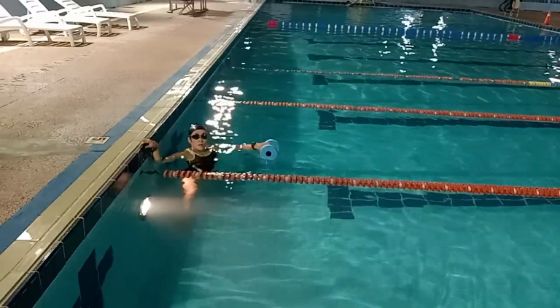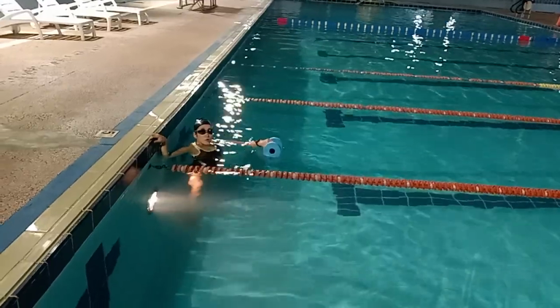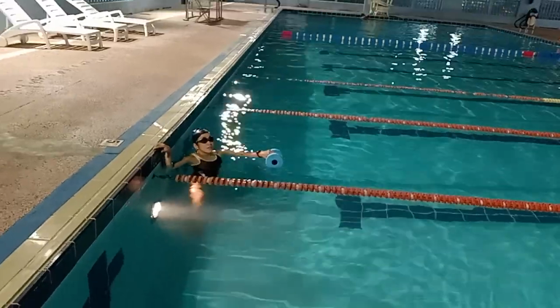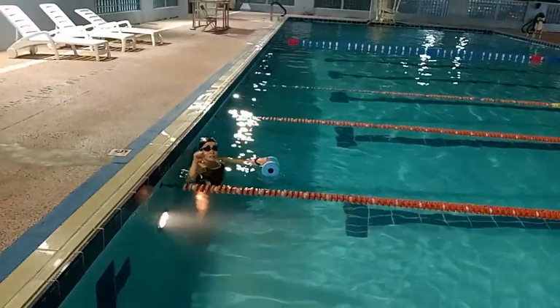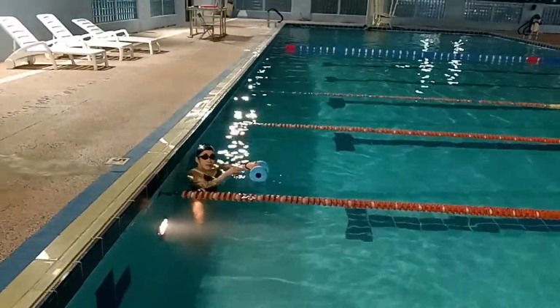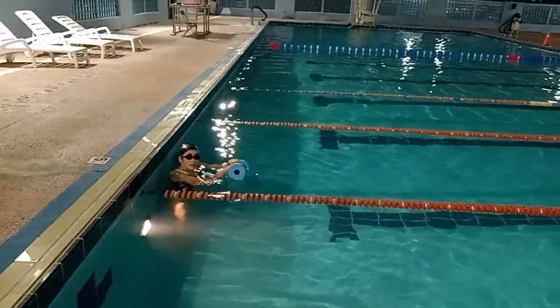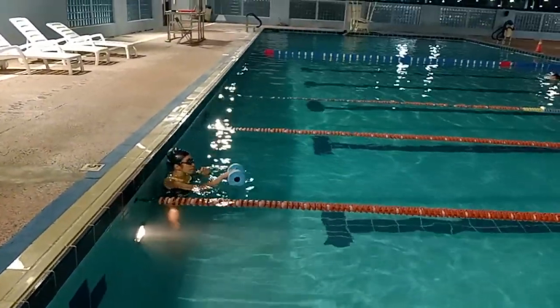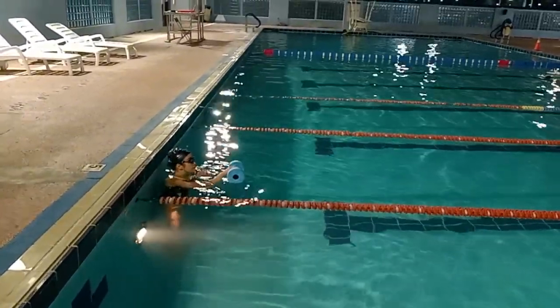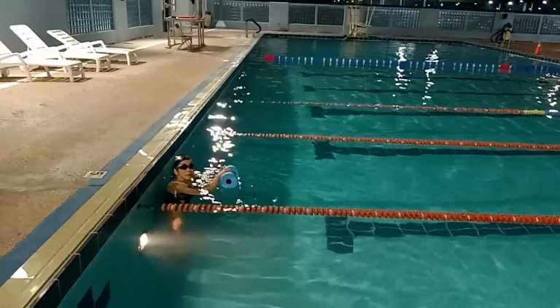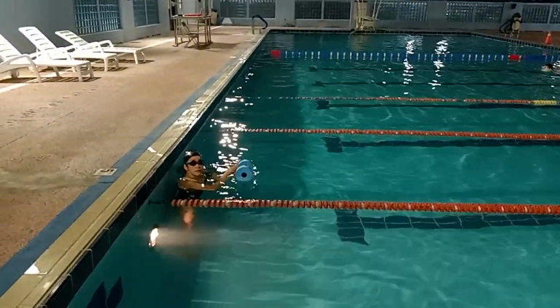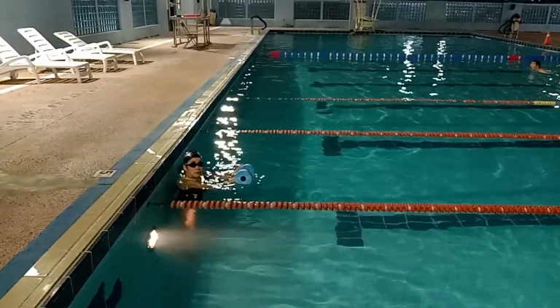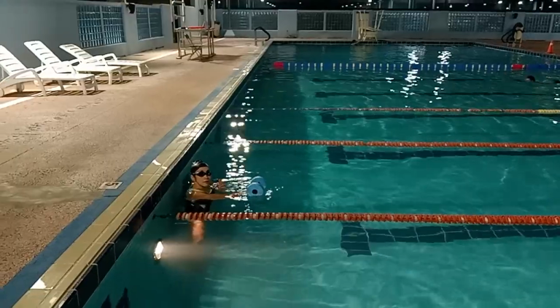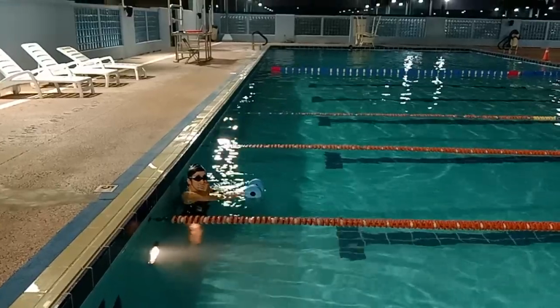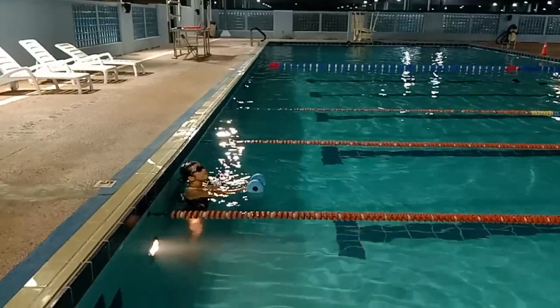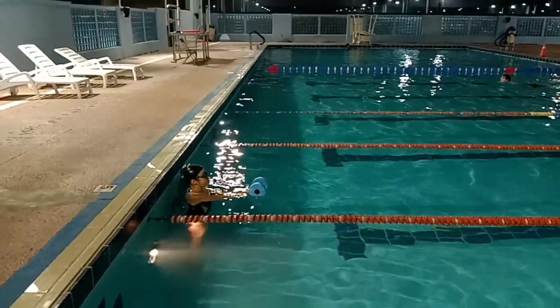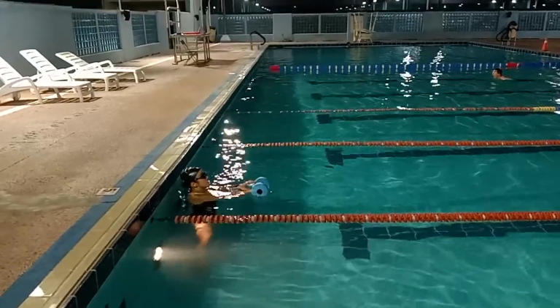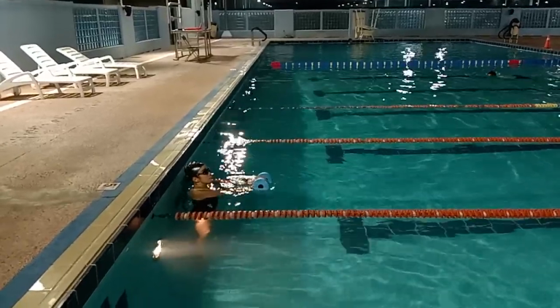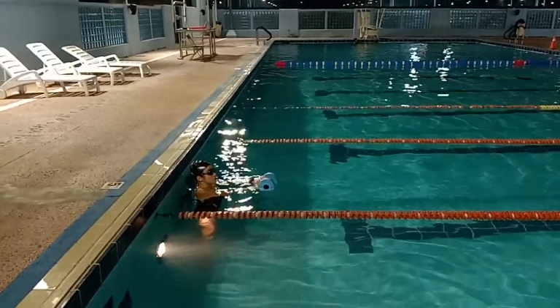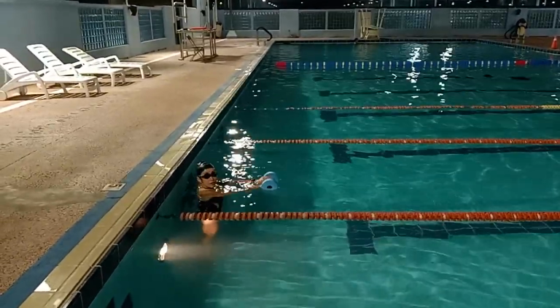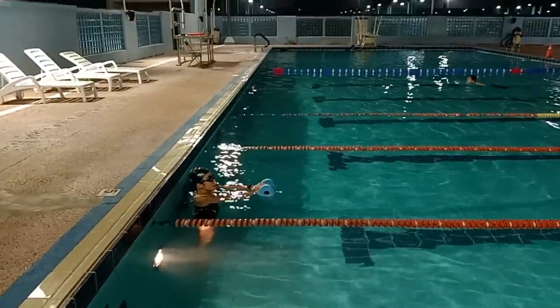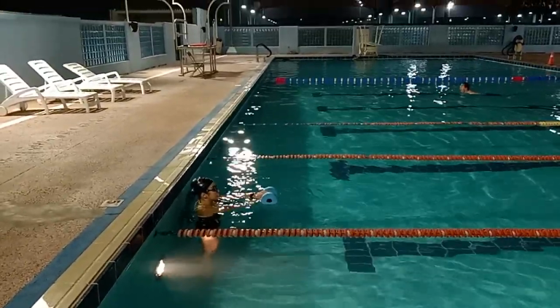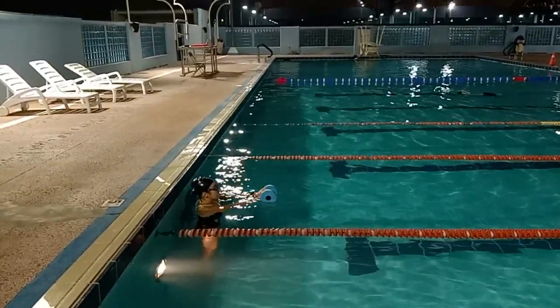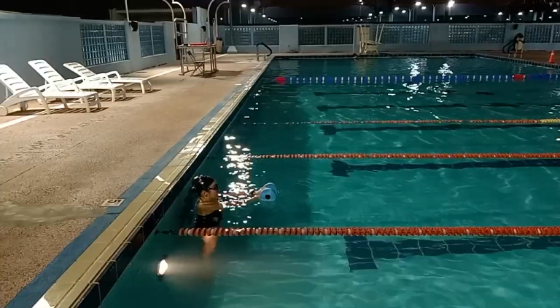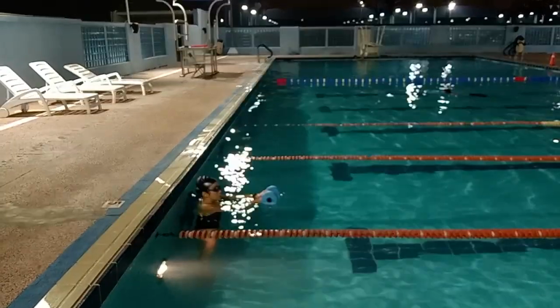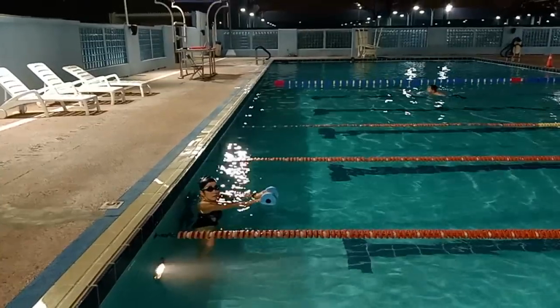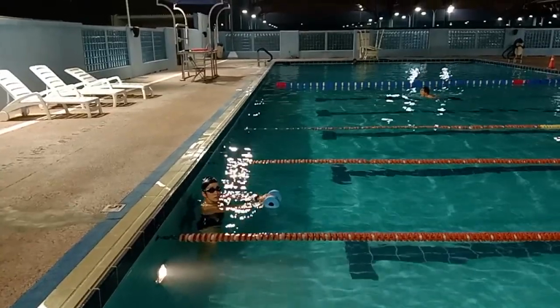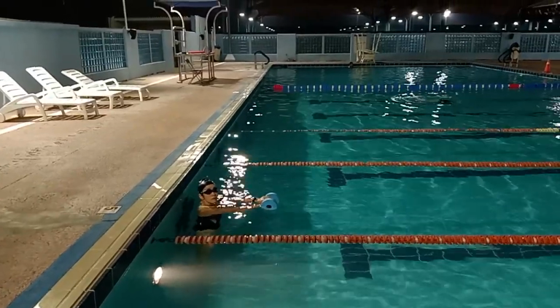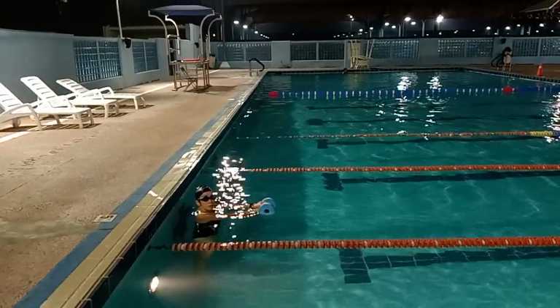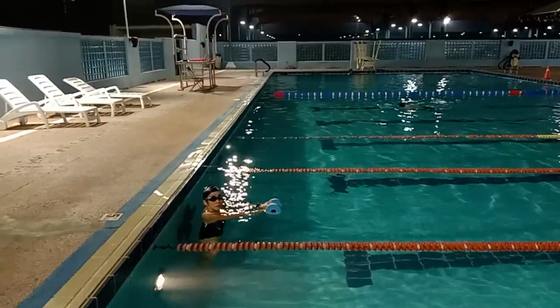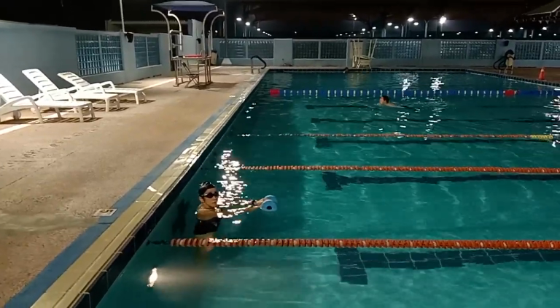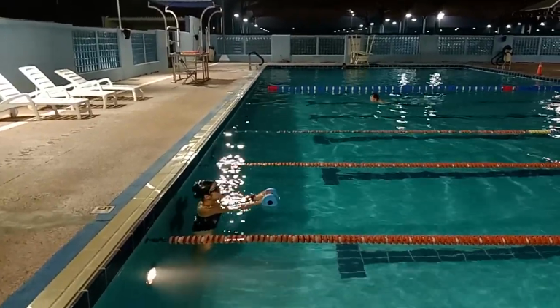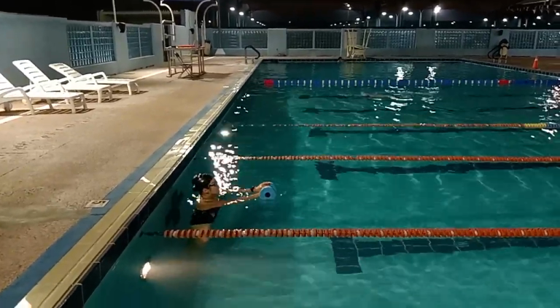This is the drill for single arm, using the left arm catch and pull drill. Six seconds kick, catch arm pull, catch arm pull — the third one breathe. Ready, go.